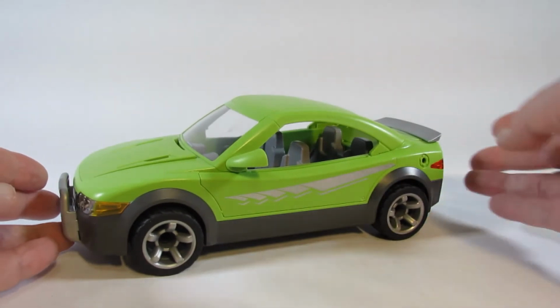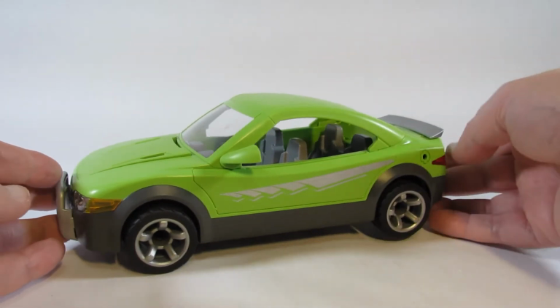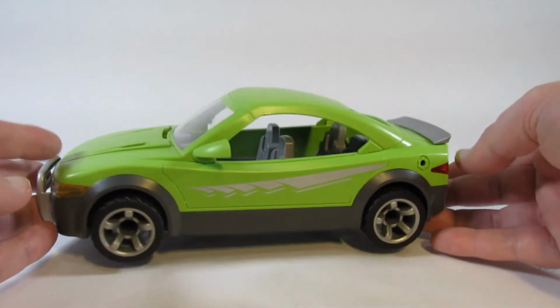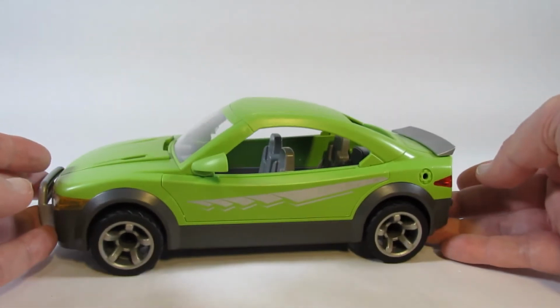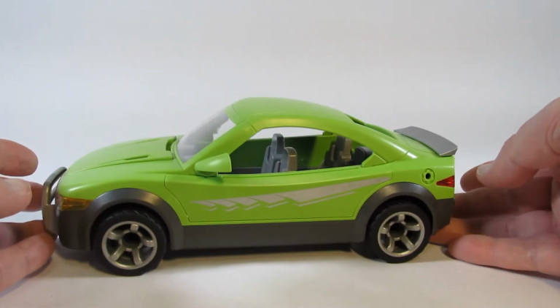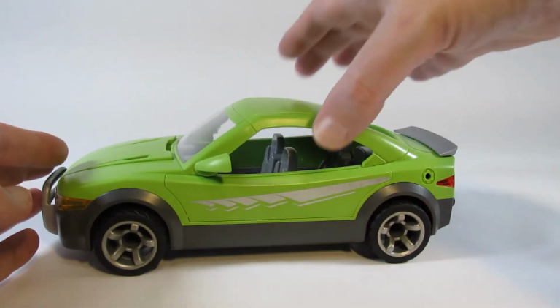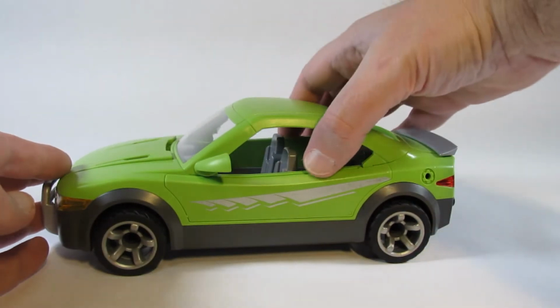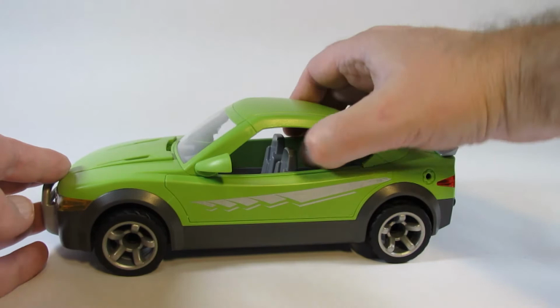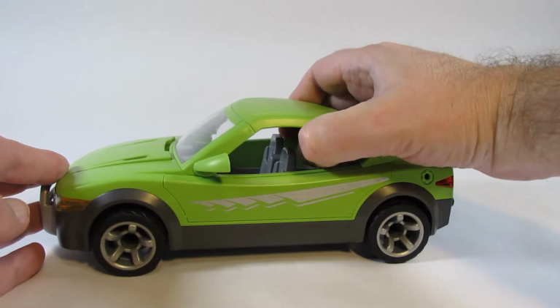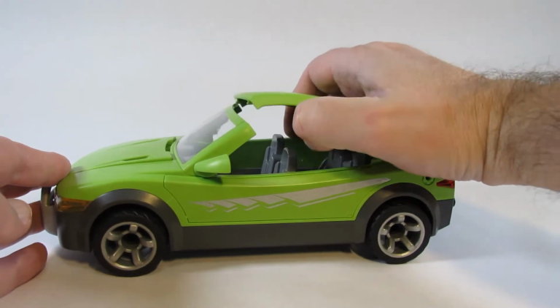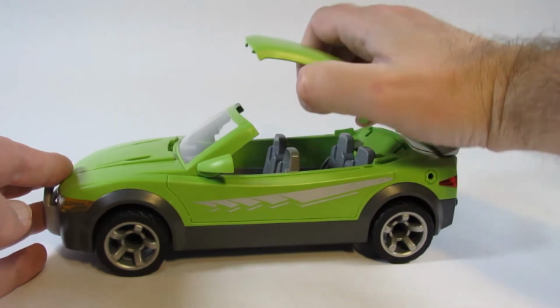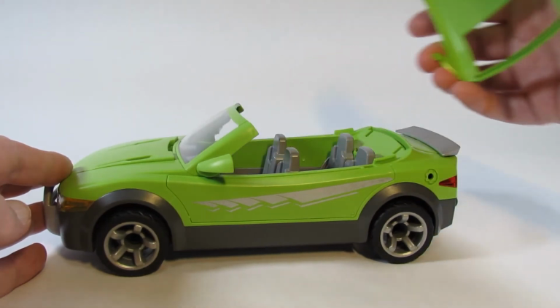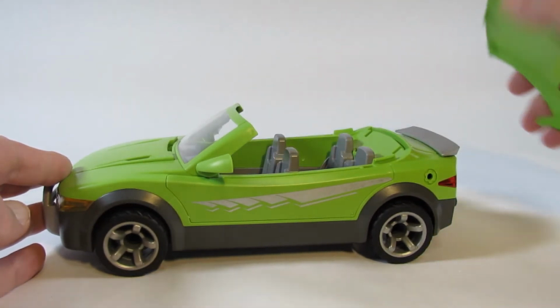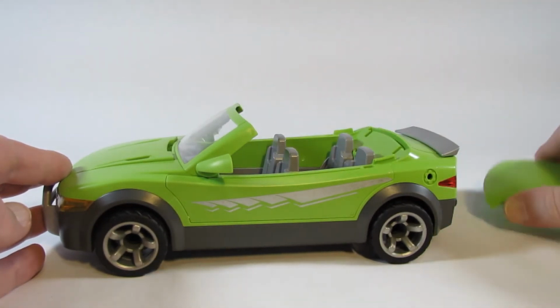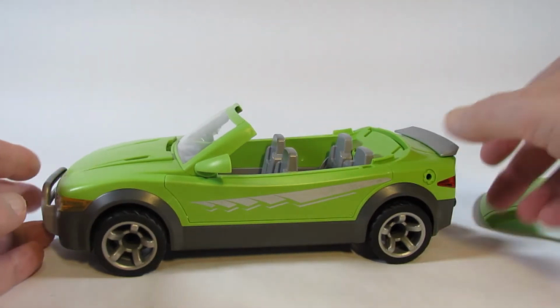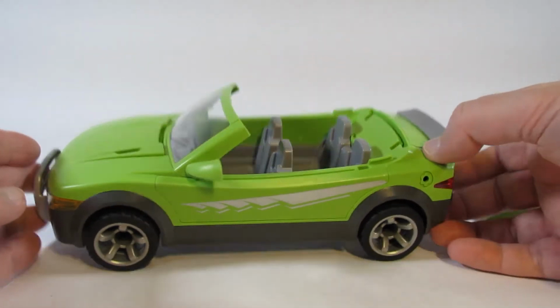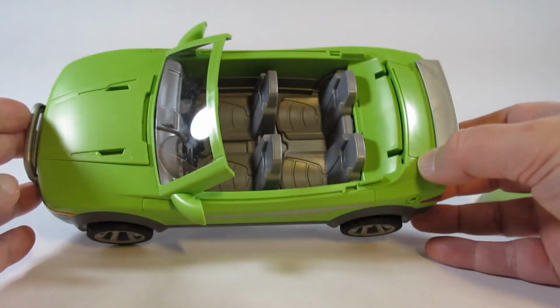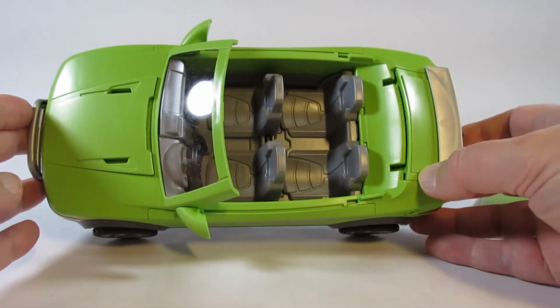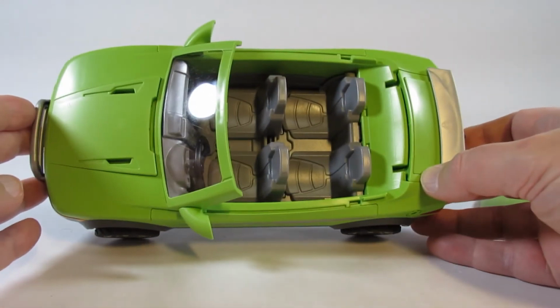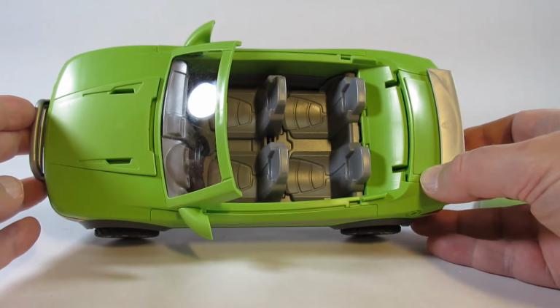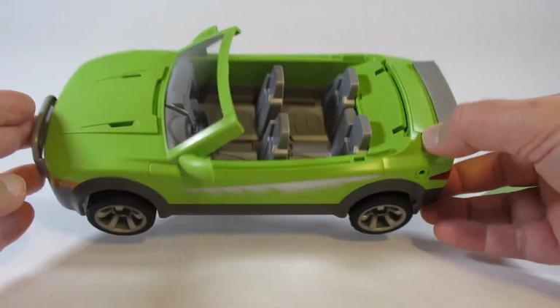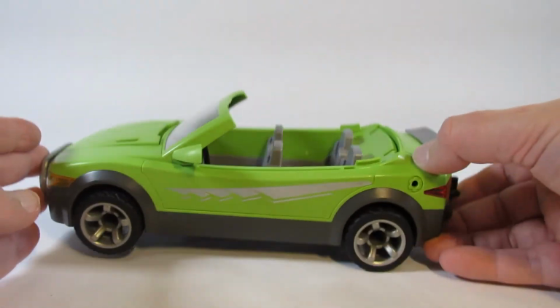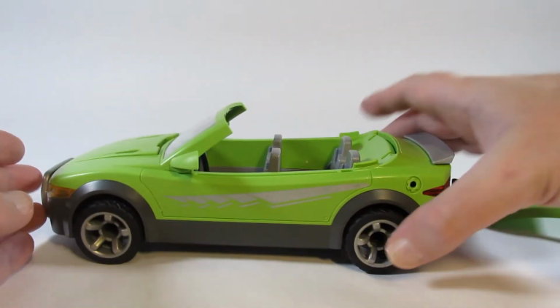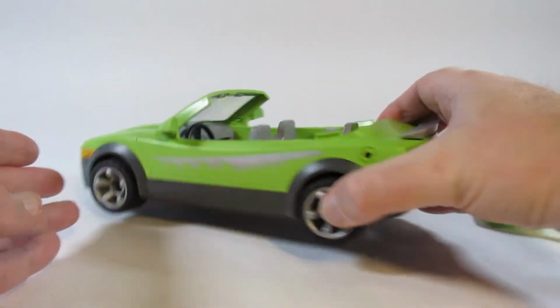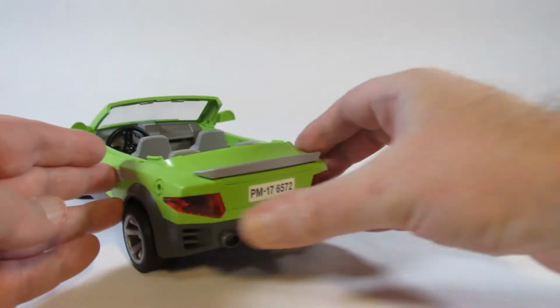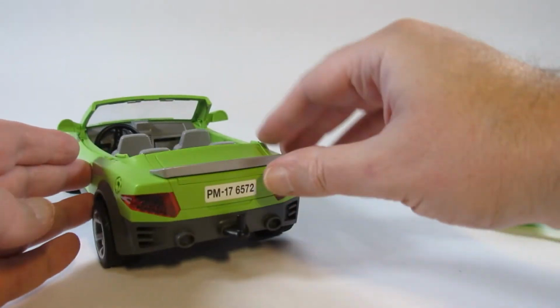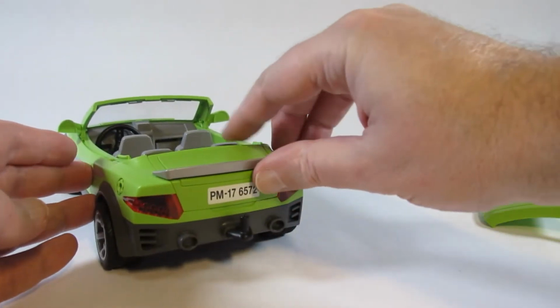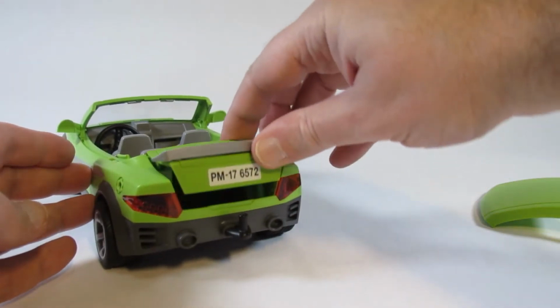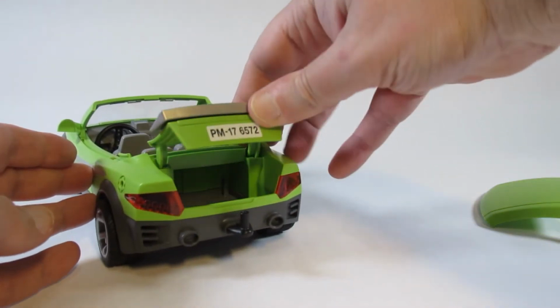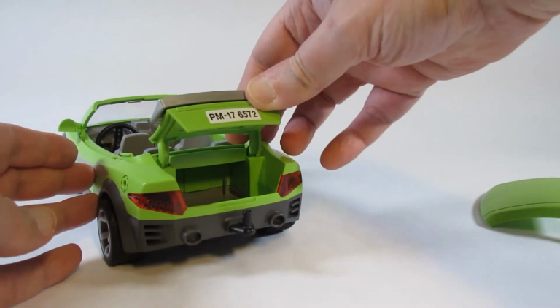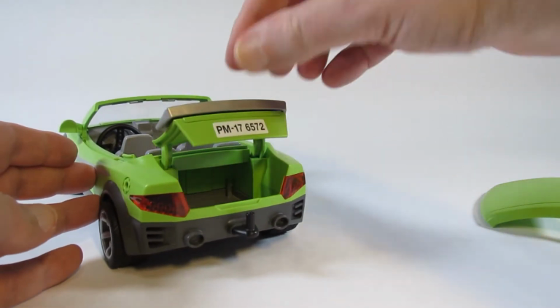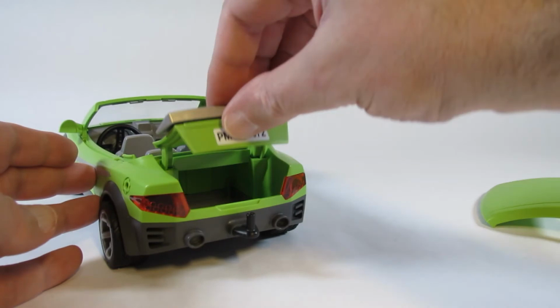The way this works is you remove the roof and then you can put characters inside. The trunk opens and you can put things in there.